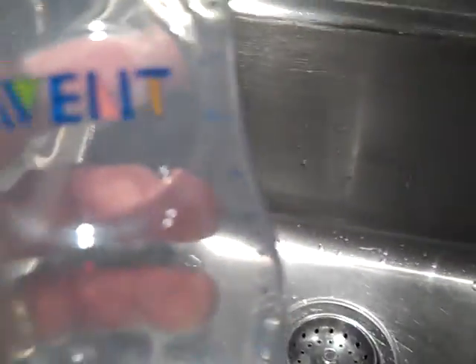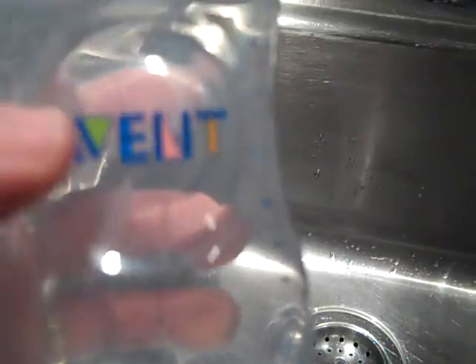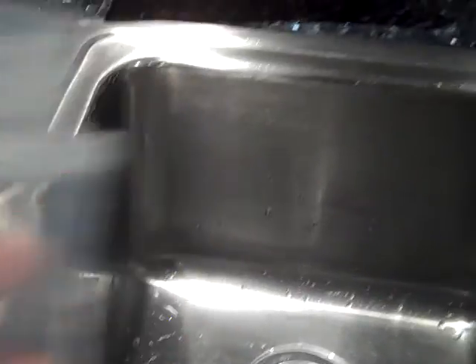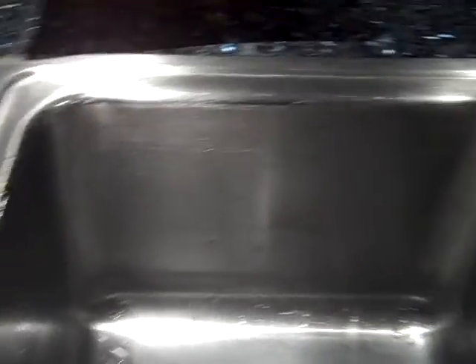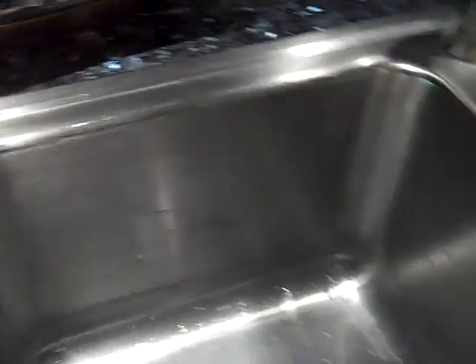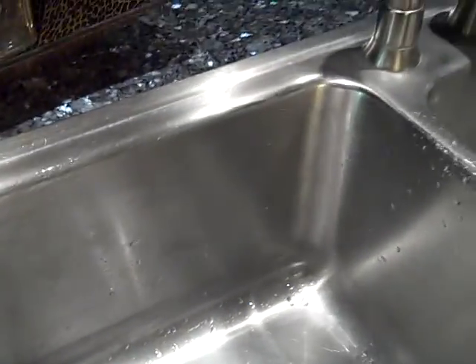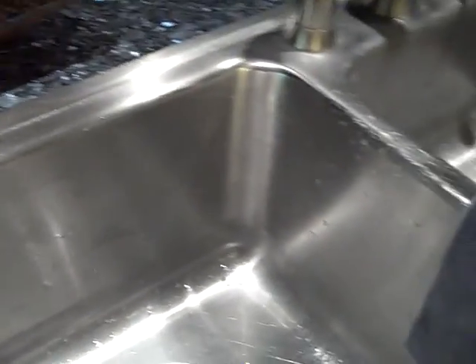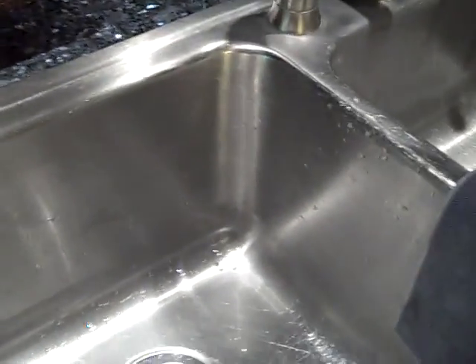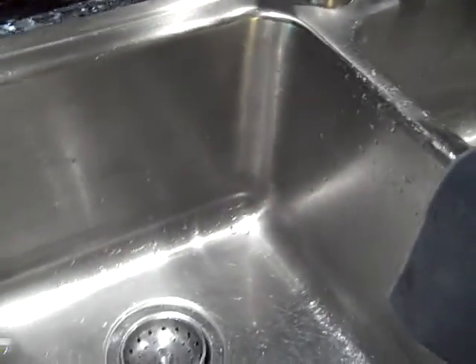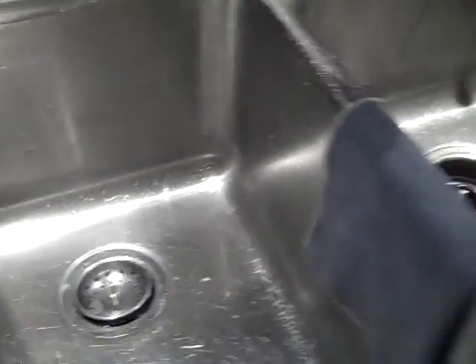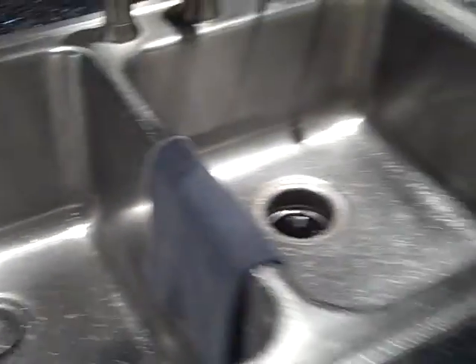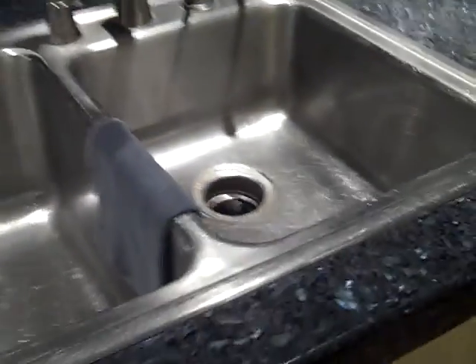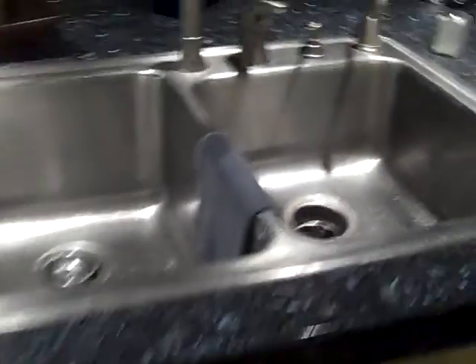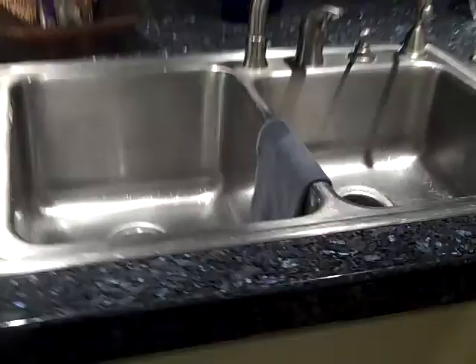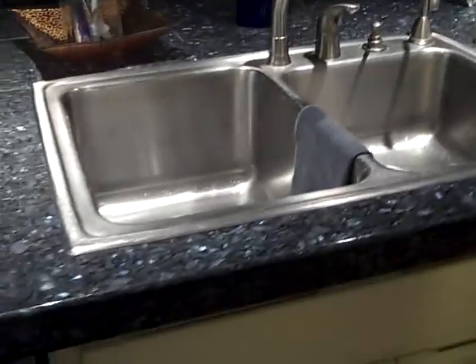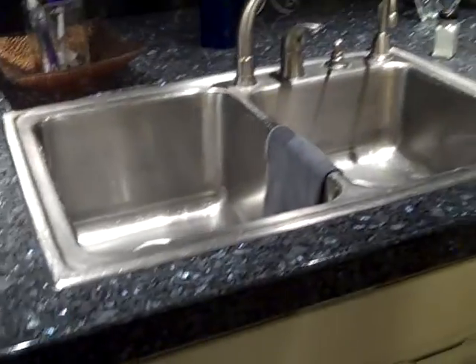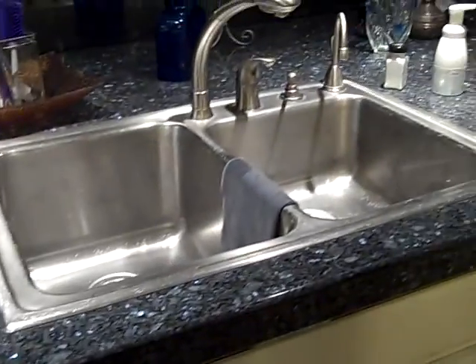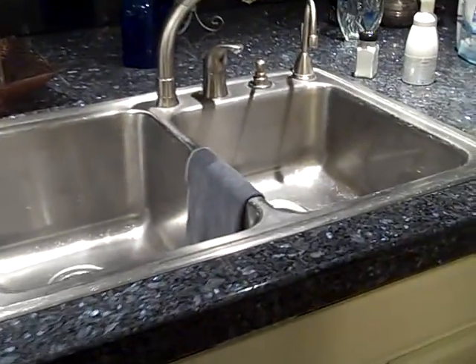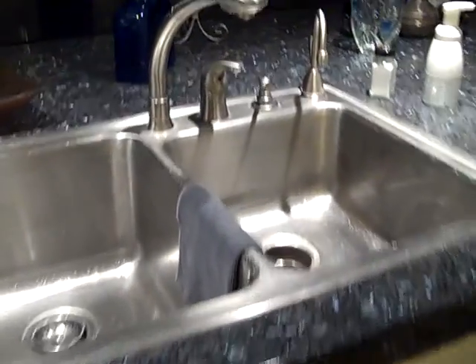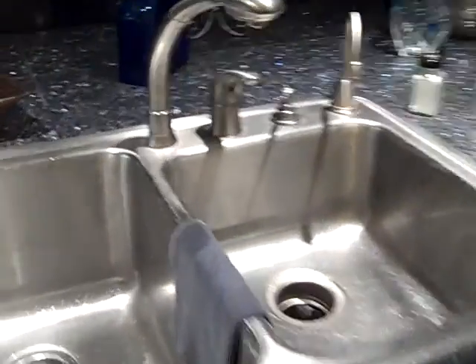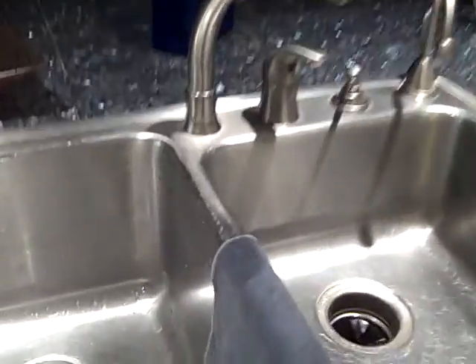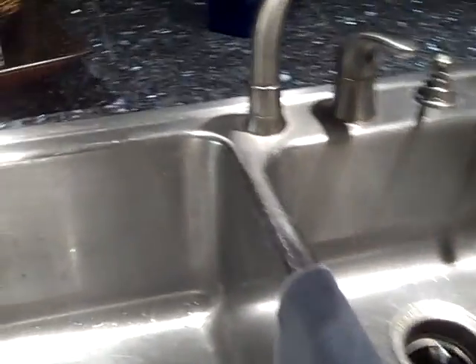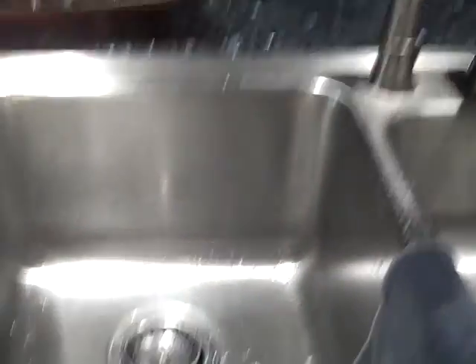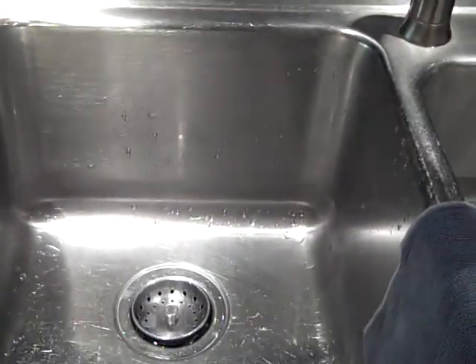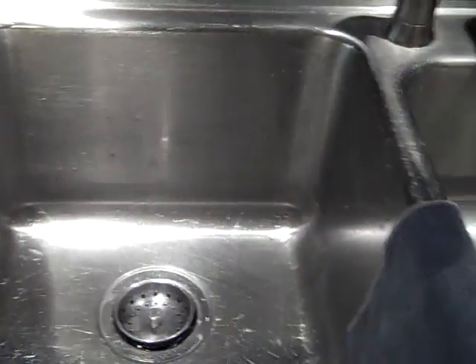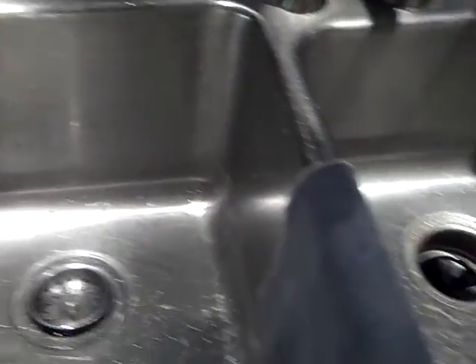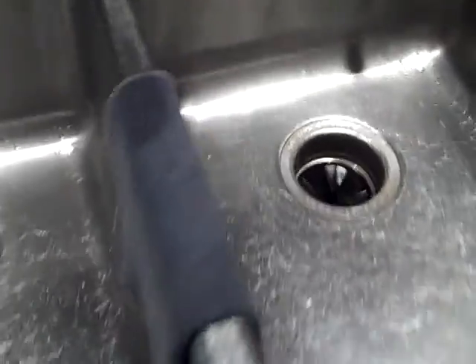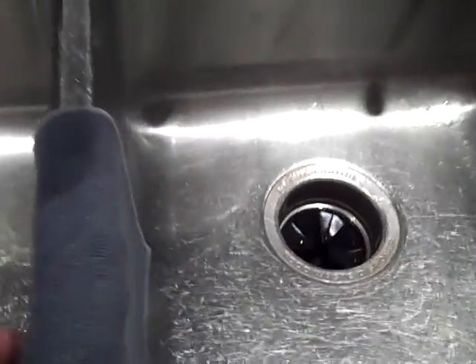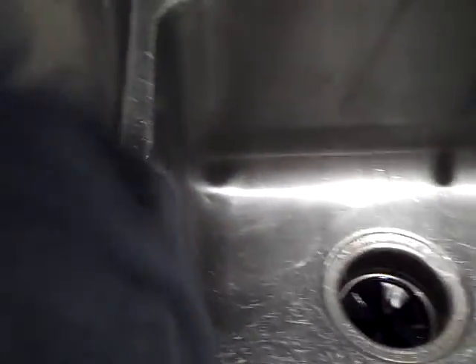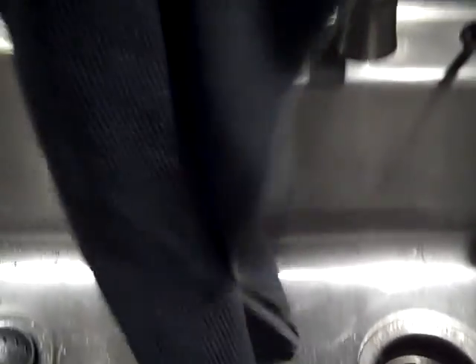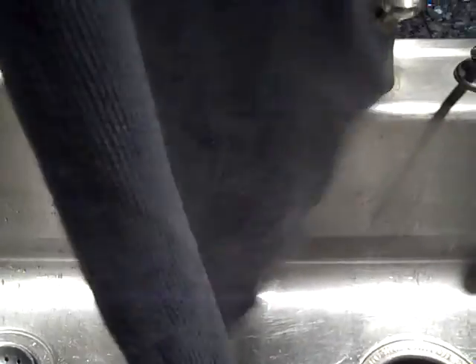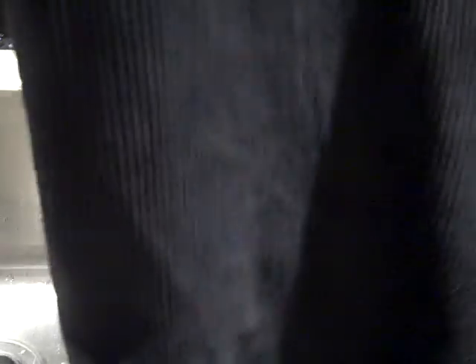I just want you to know I'm pretty Norwexed out — I'm all in. But that is my kitchen sink. Now, what I'm going to do is show you about the polishing cloth, but also the Envirocloth.